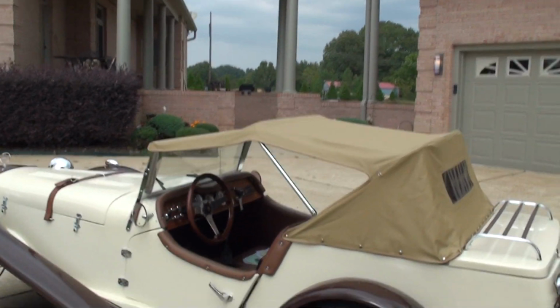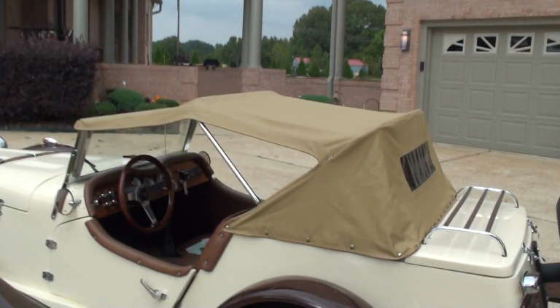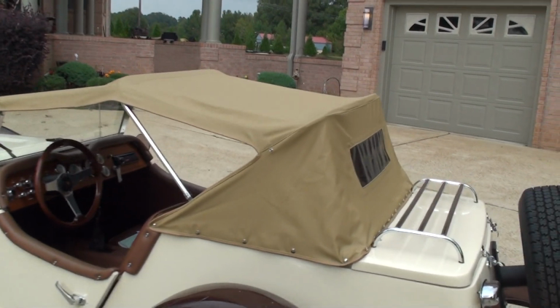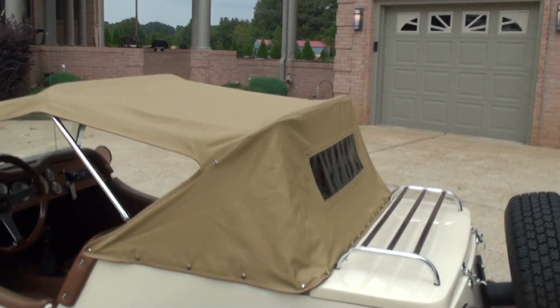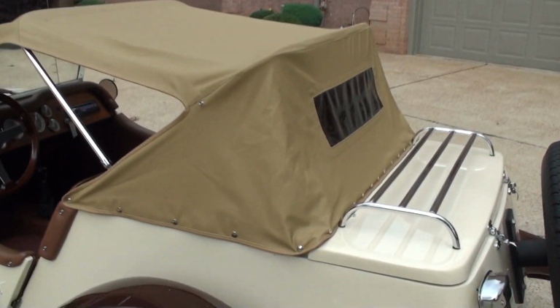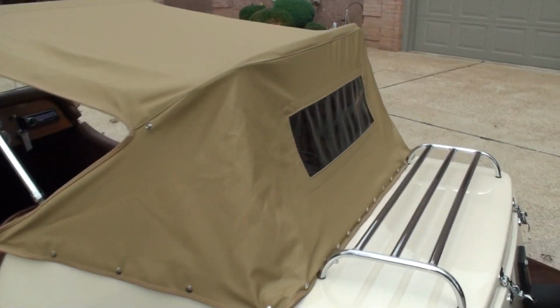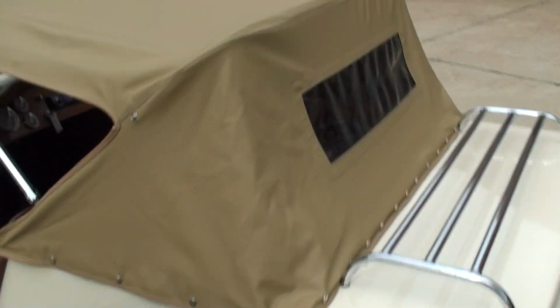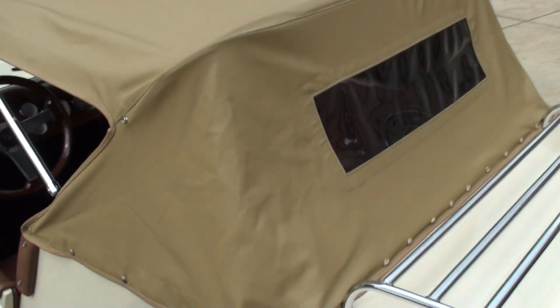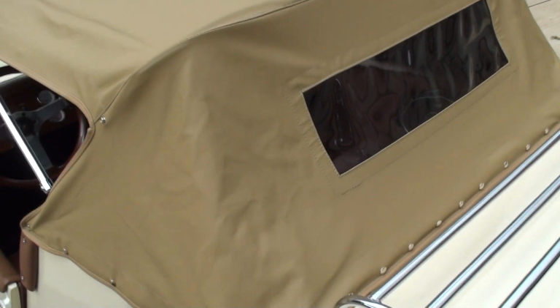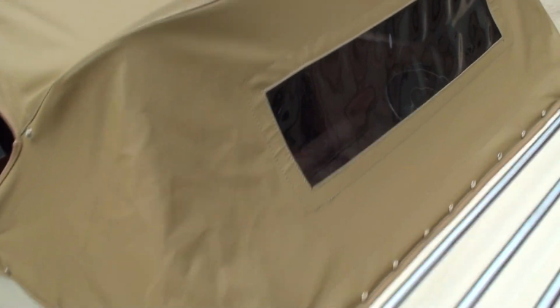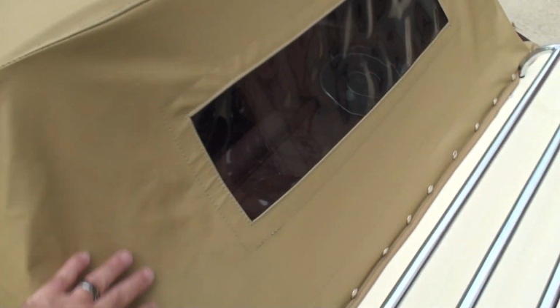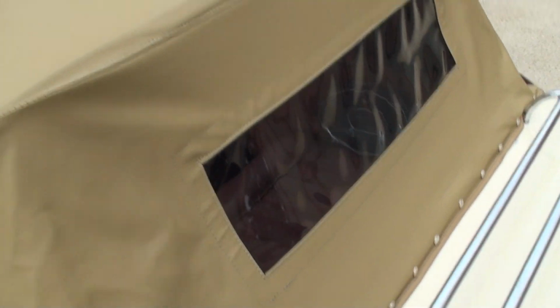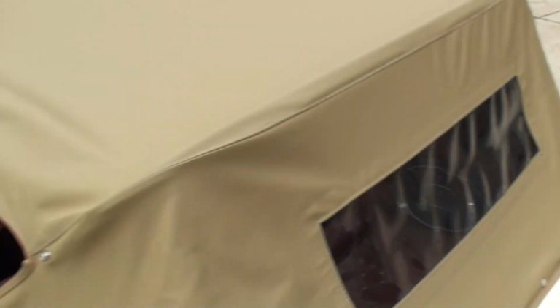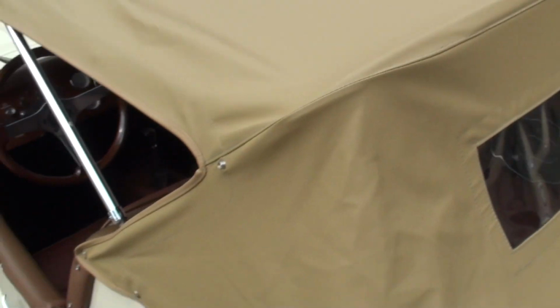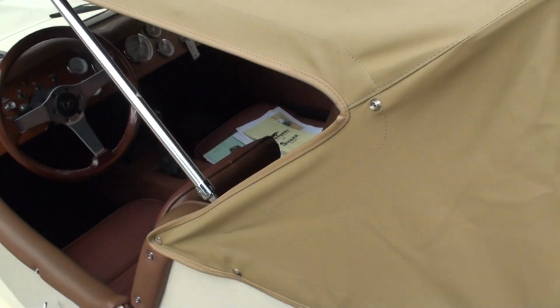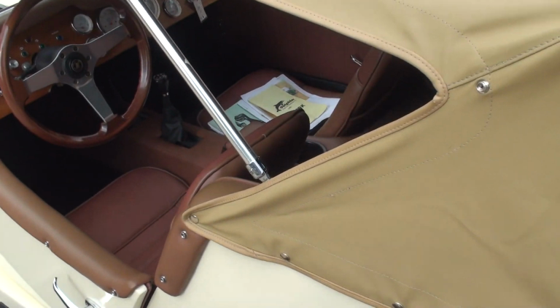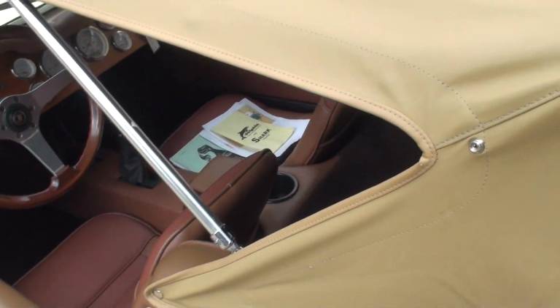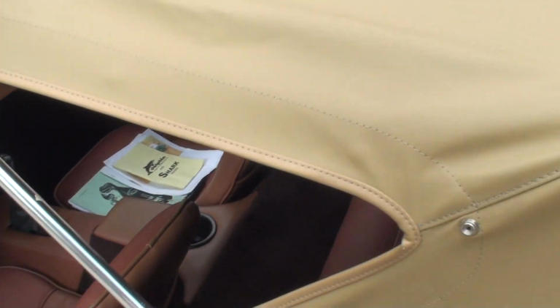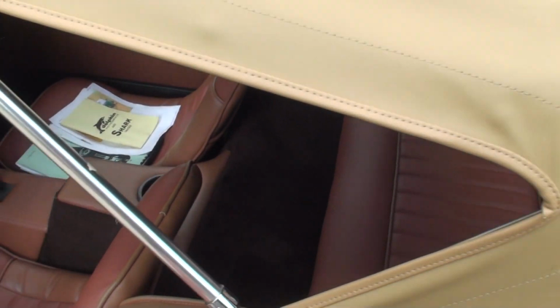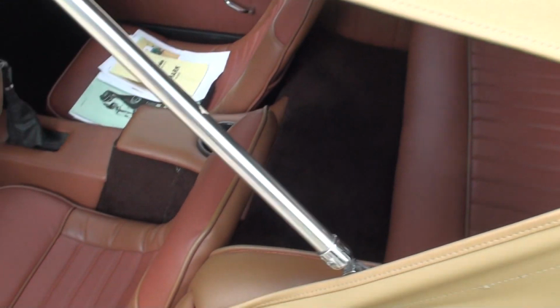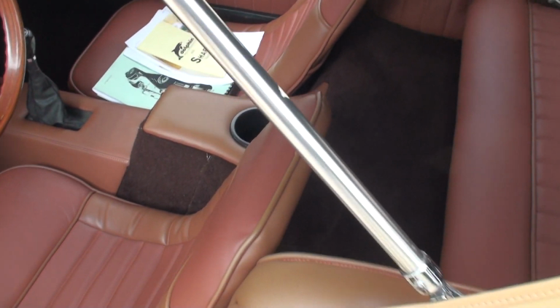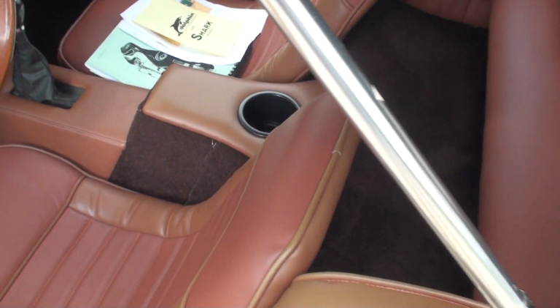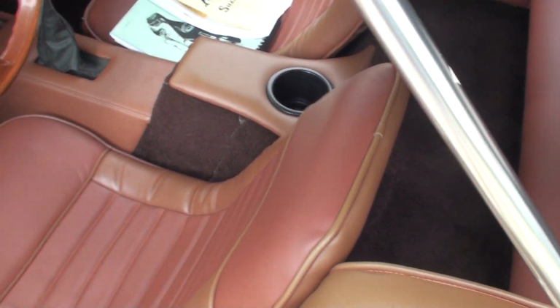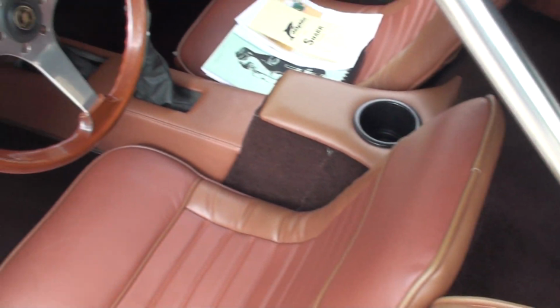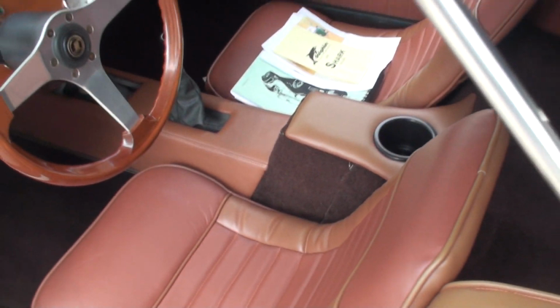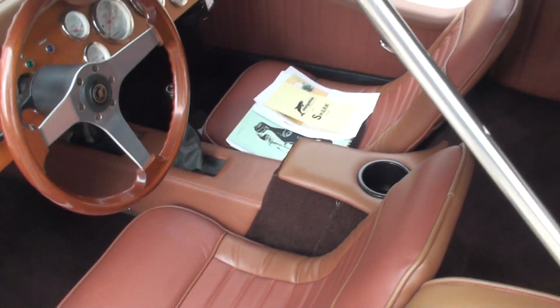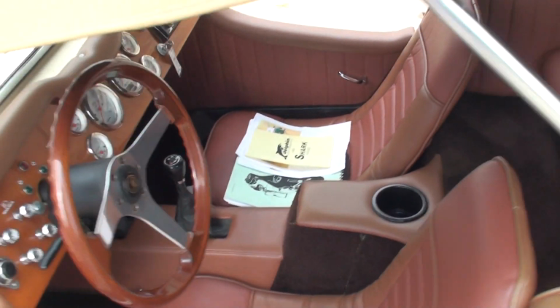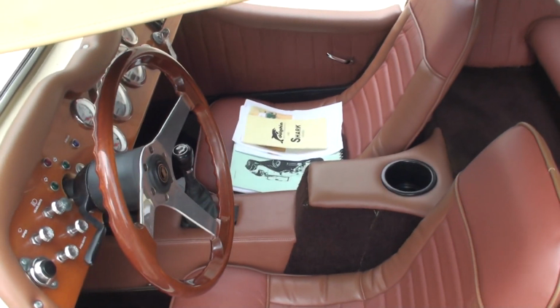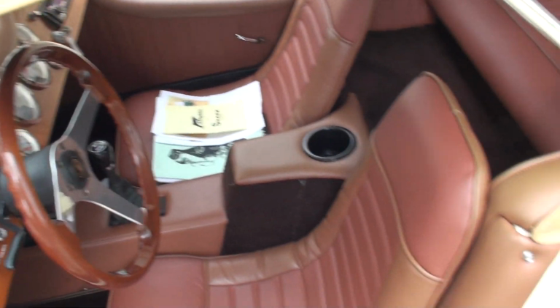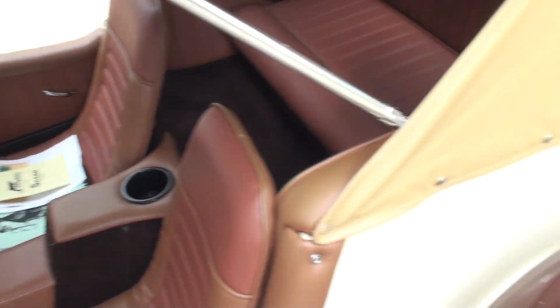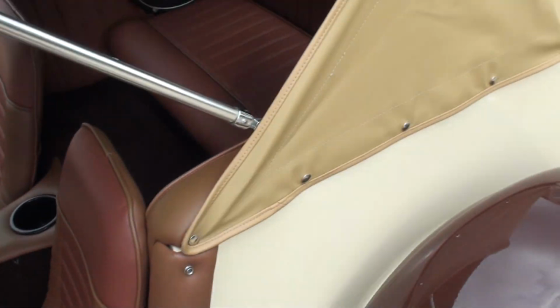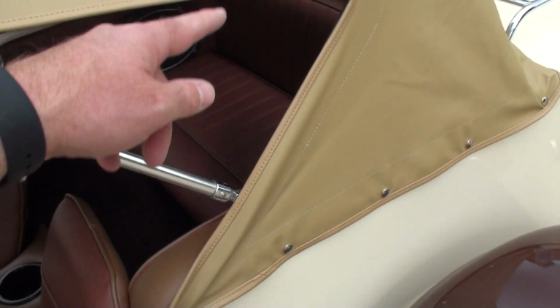It's got a nice manual convertible top in new condition. It's got side windows that snap — they're separate pieces that snap all along here, and you can close it up.